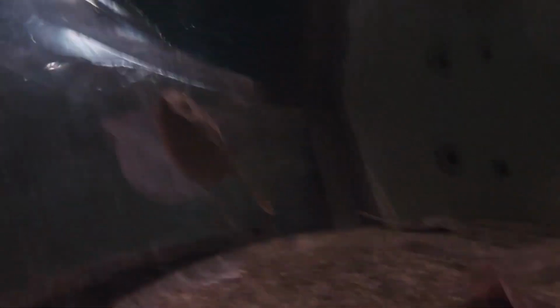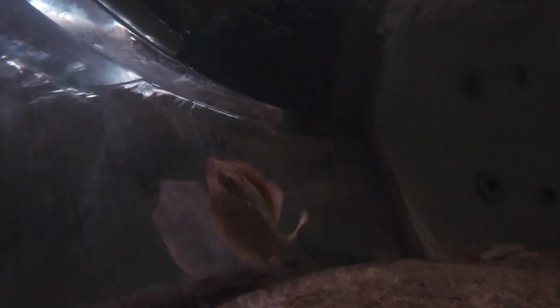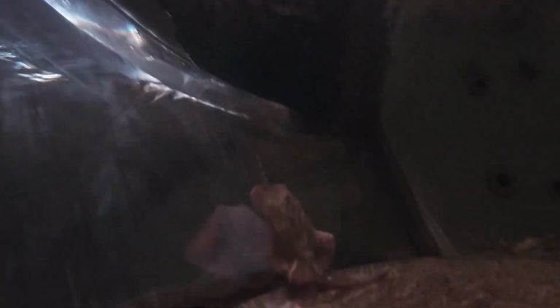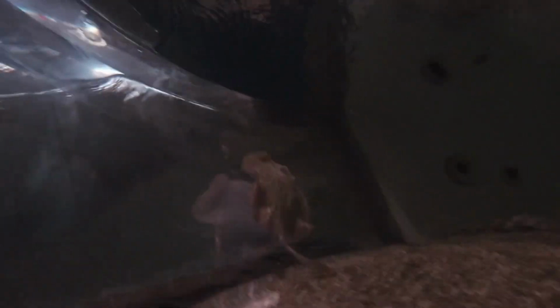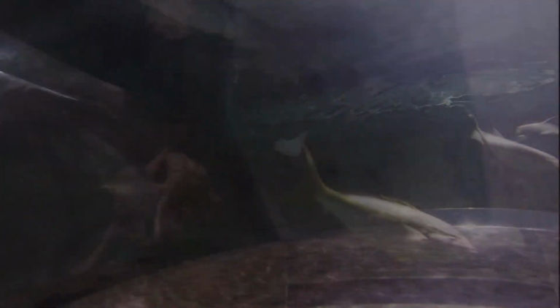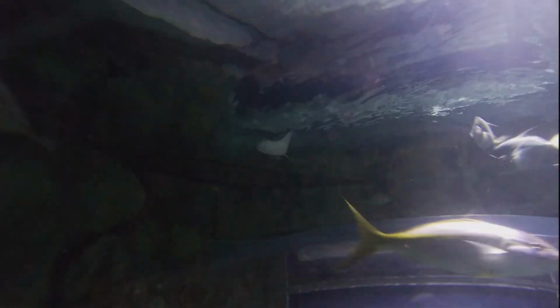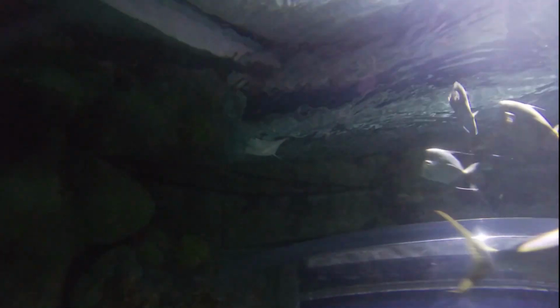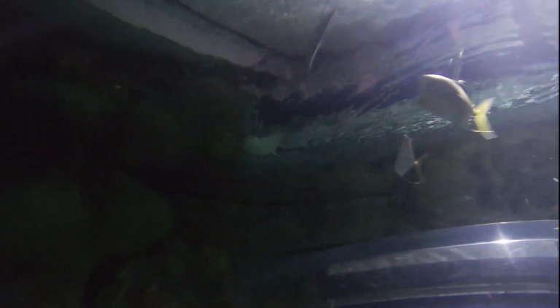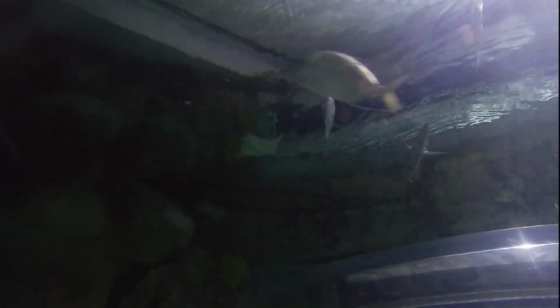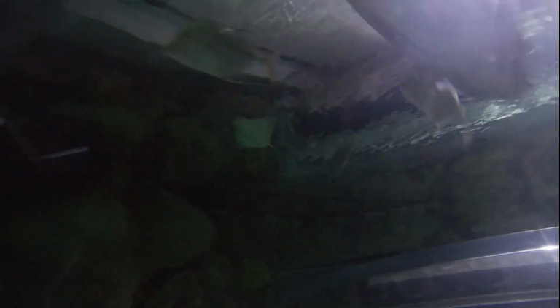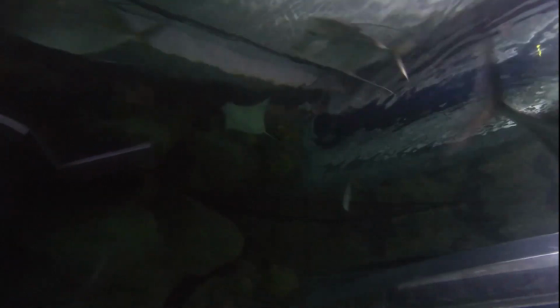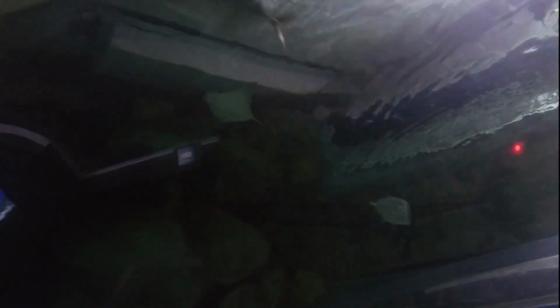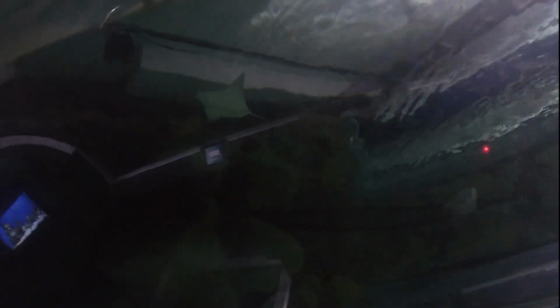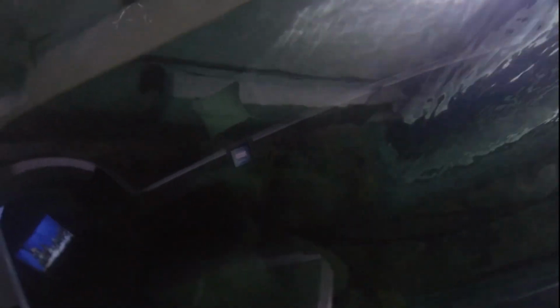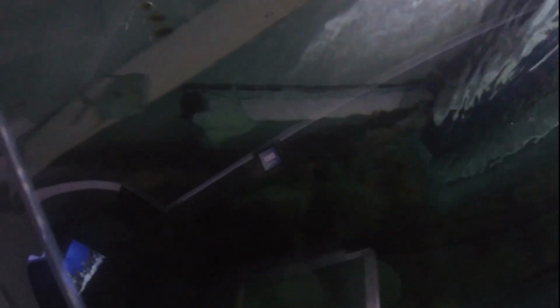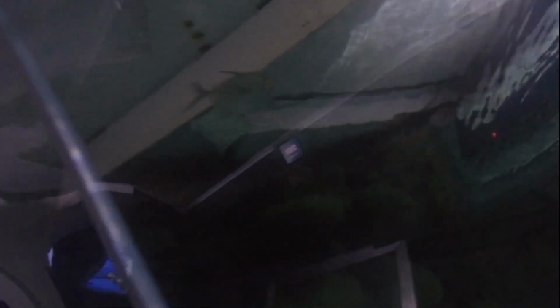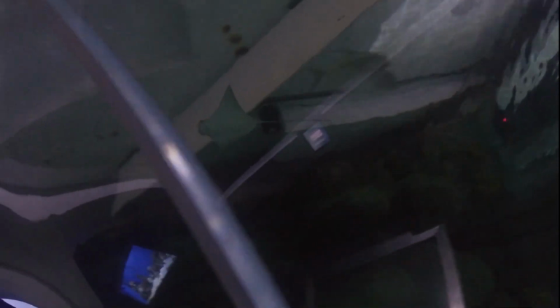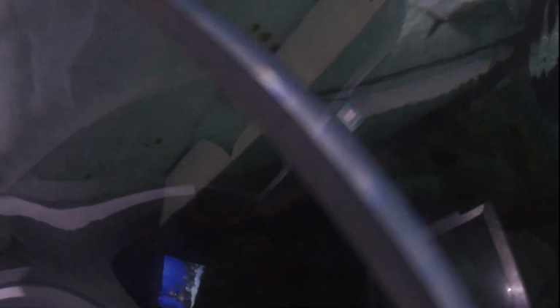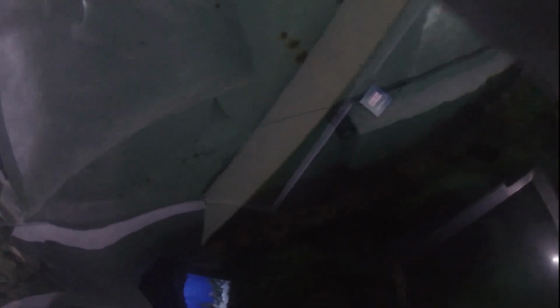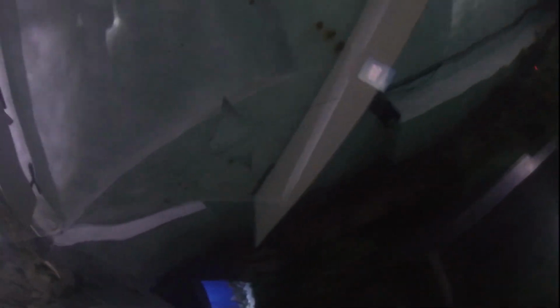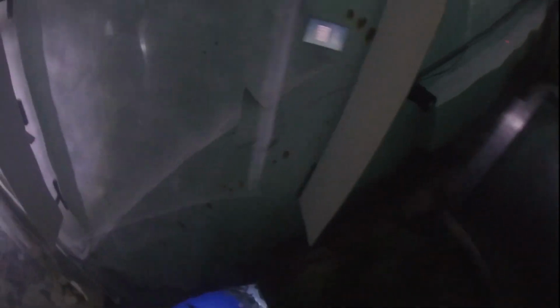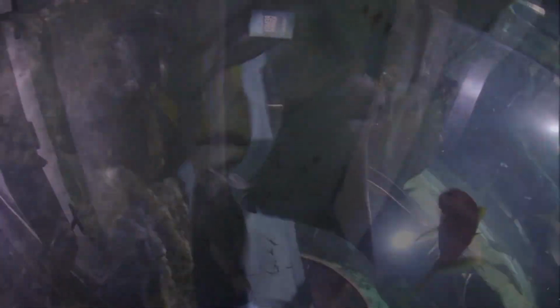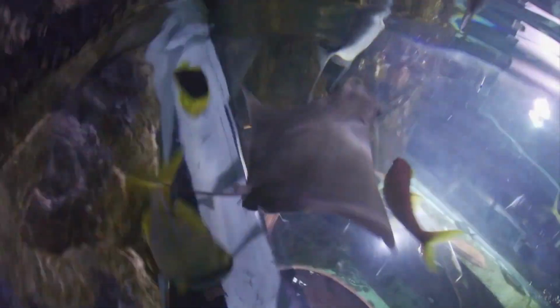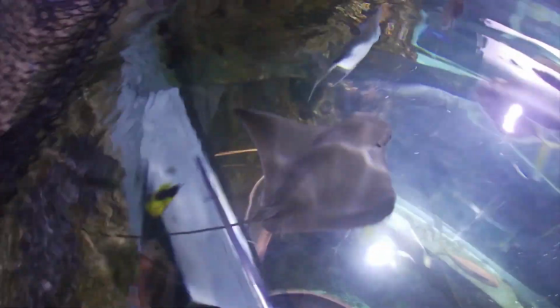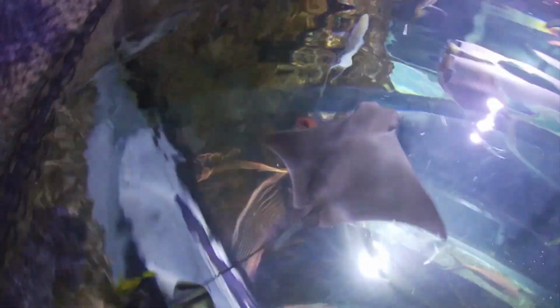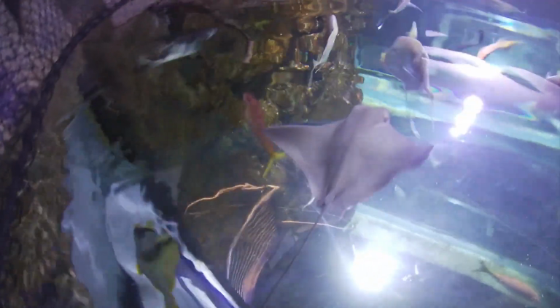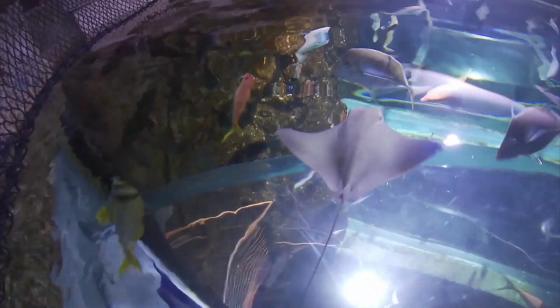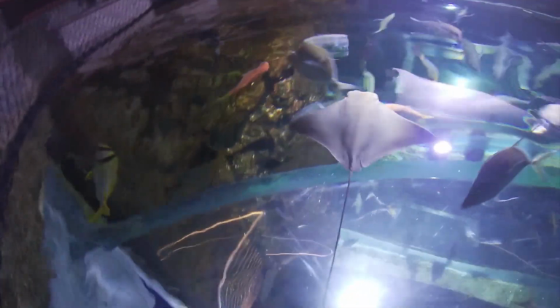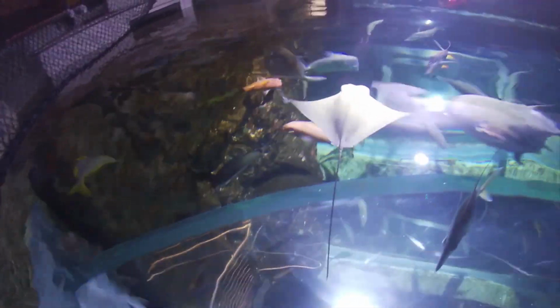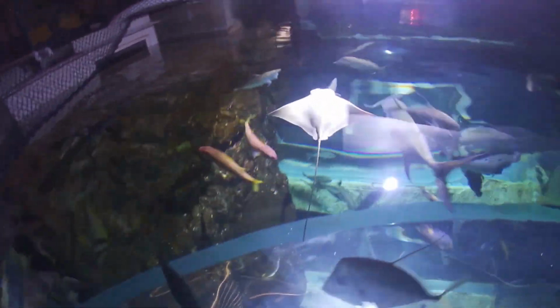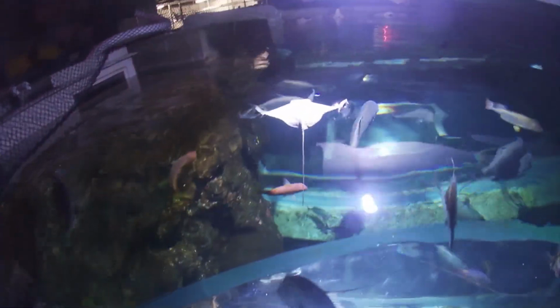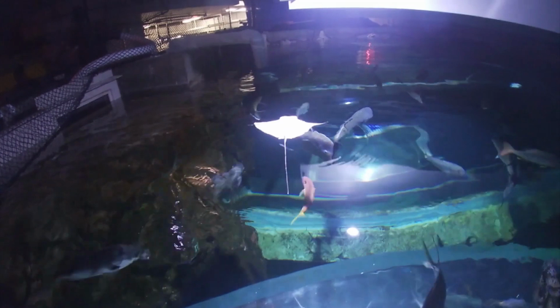Unlike other species of rays that have a round body shape, Cownose rays and other eagle rays are characterized by their wing-like fins, making them much wider than they are long. These enlarged pectoral fins extend almost the entire length of their body and come to a point, just like a wing.